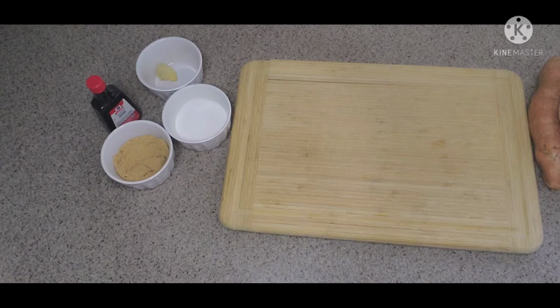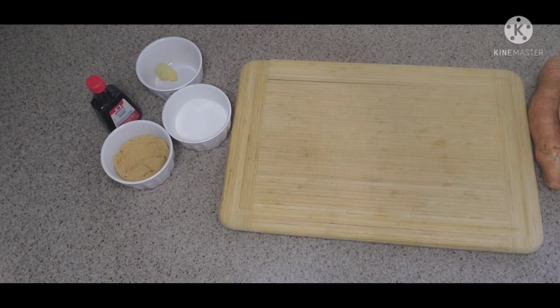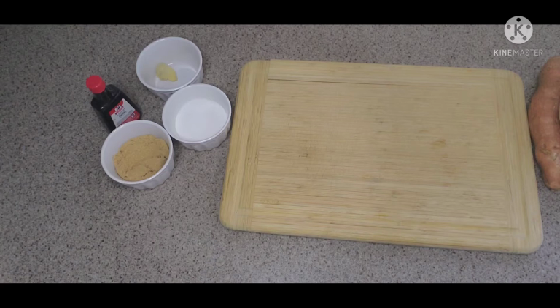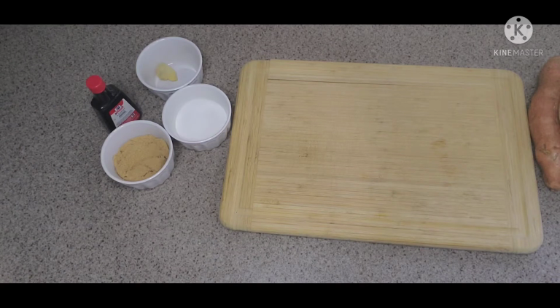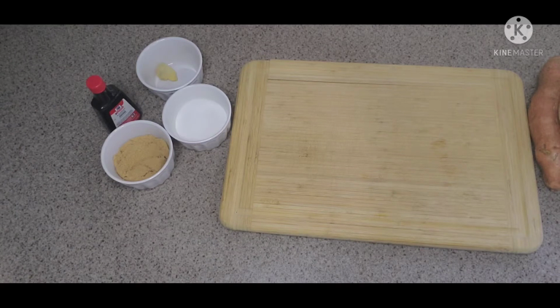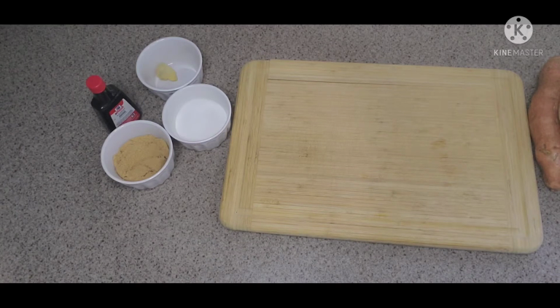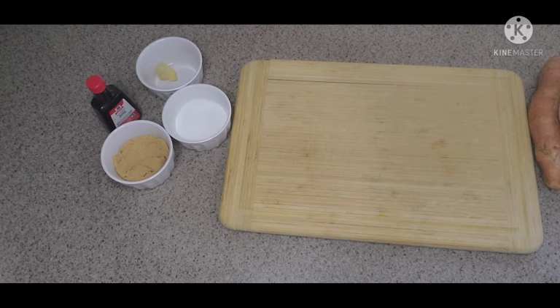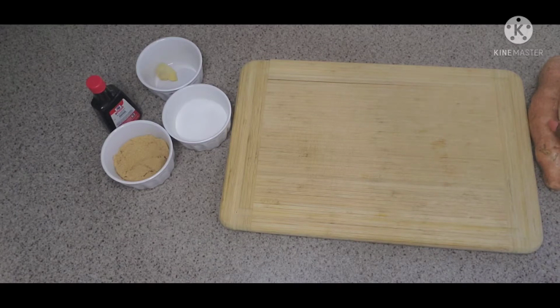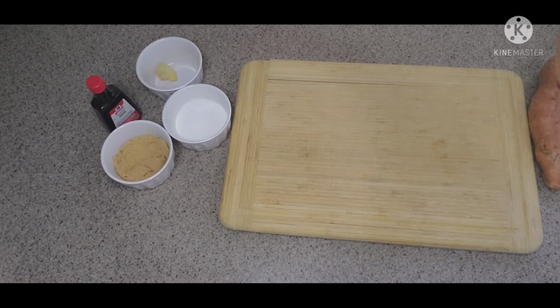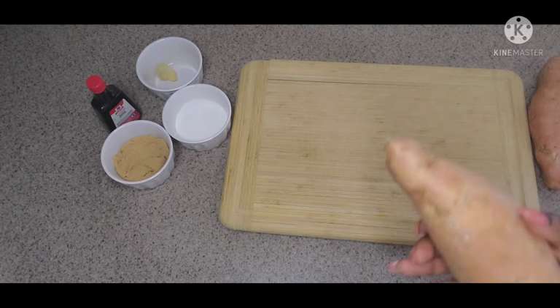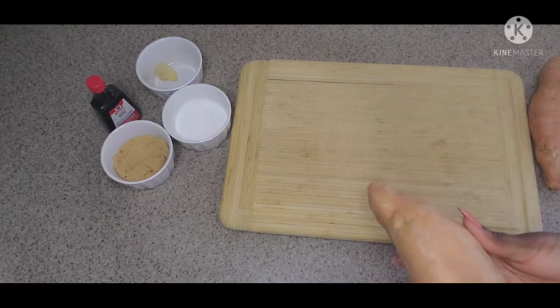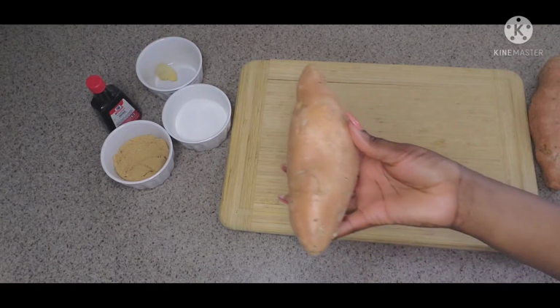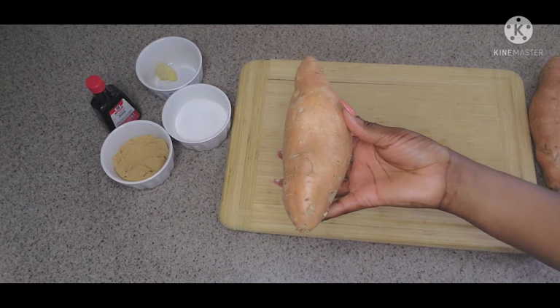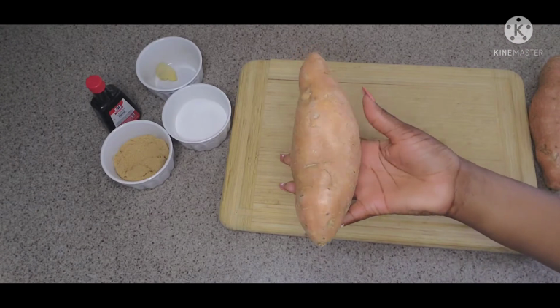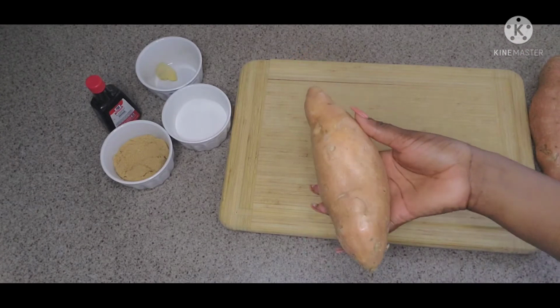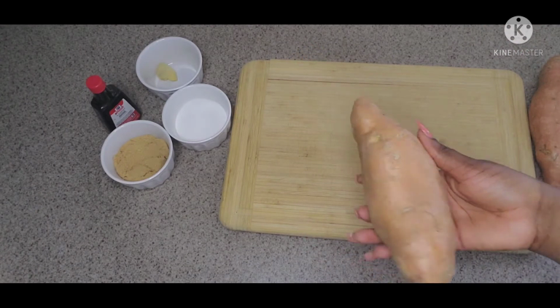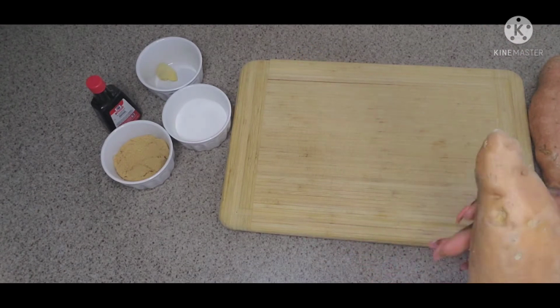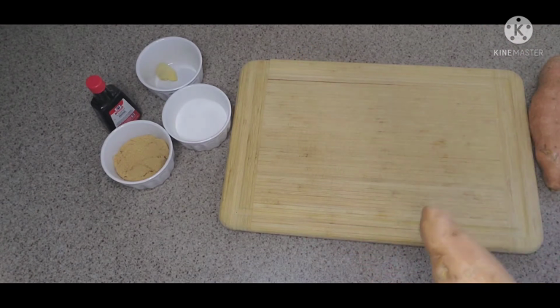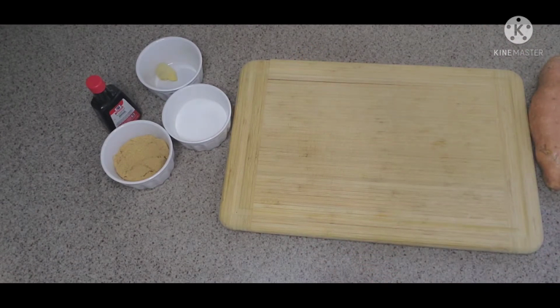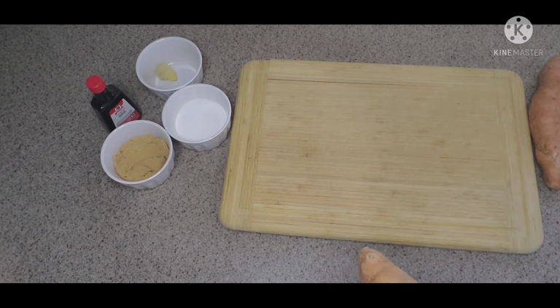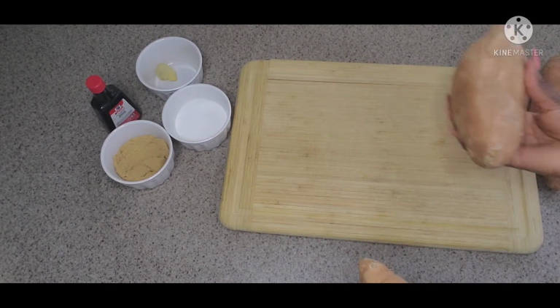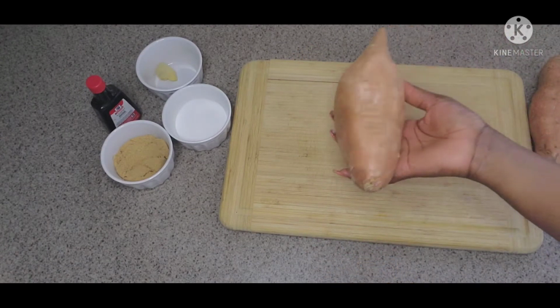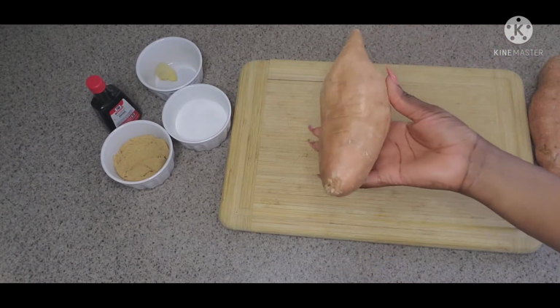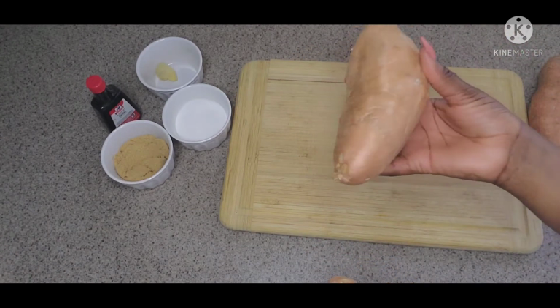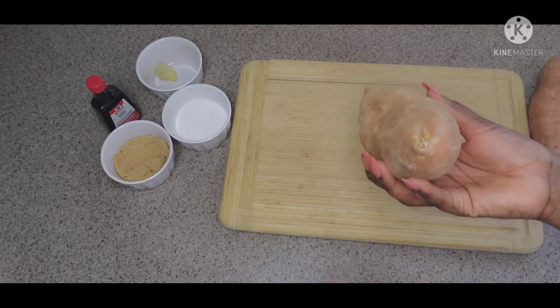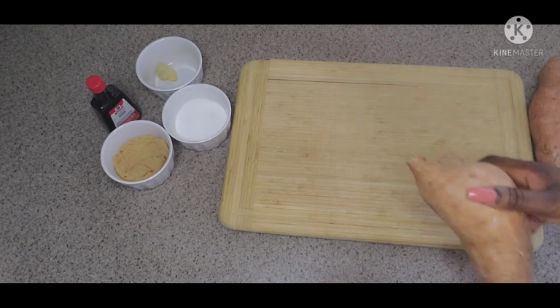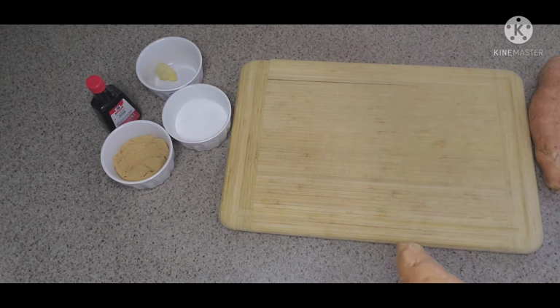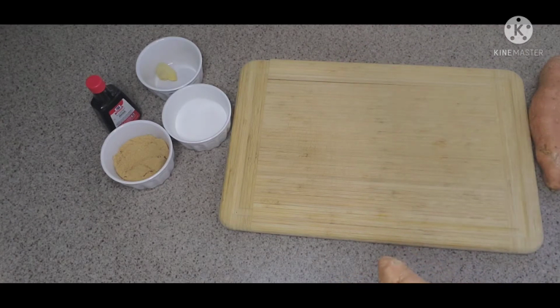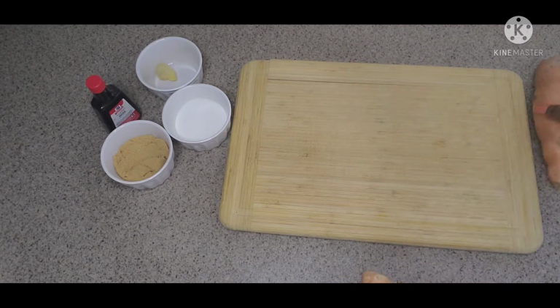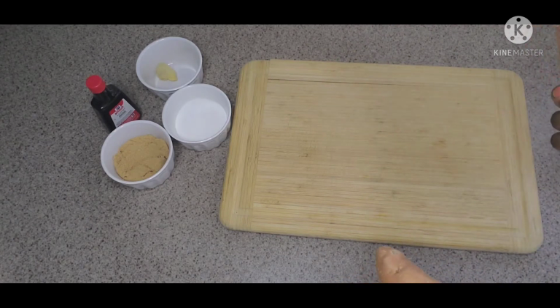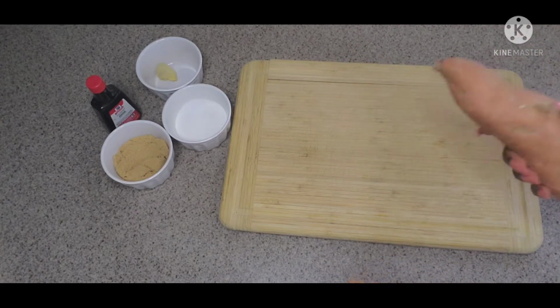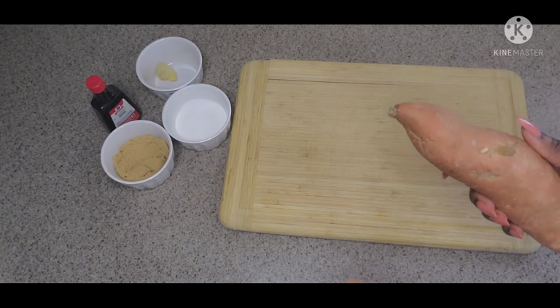Hey guys, welcome back to the channel, welcome back to One Love's Kitchen. We're still in the process of making the Thanksgiving sides, and what we're making today is some candied yam.